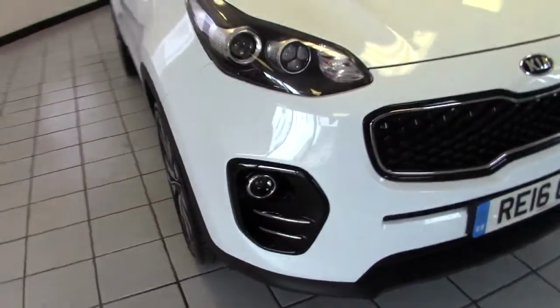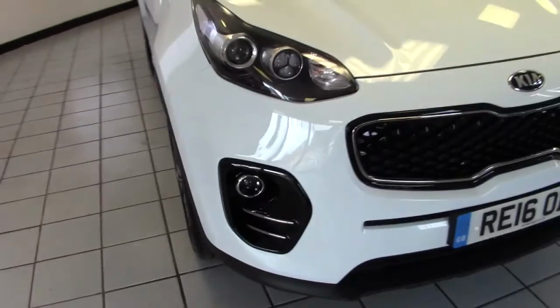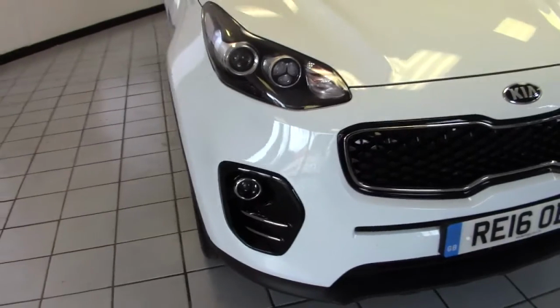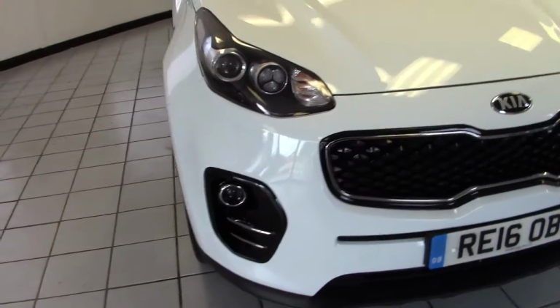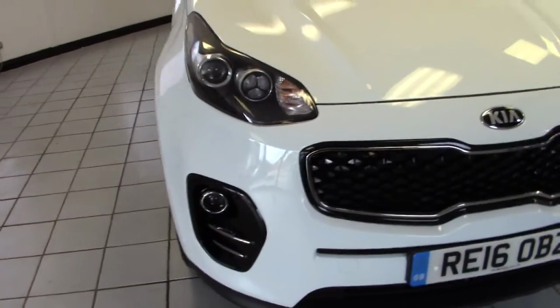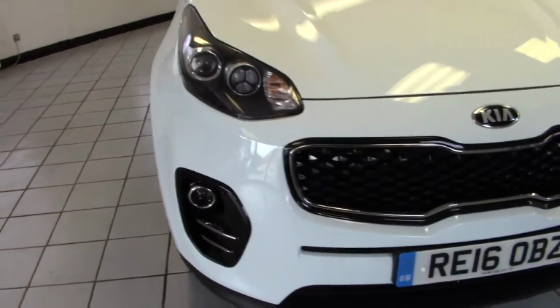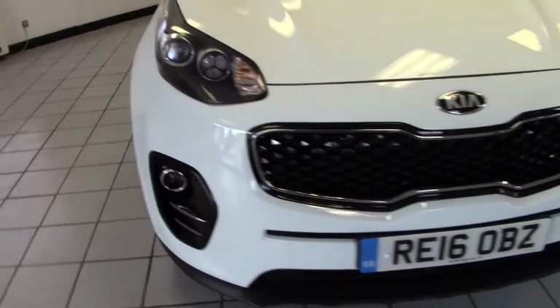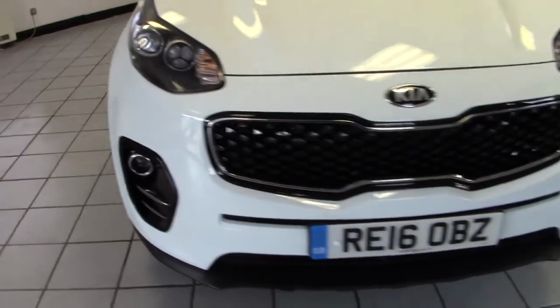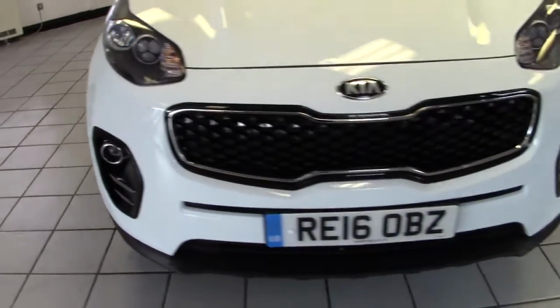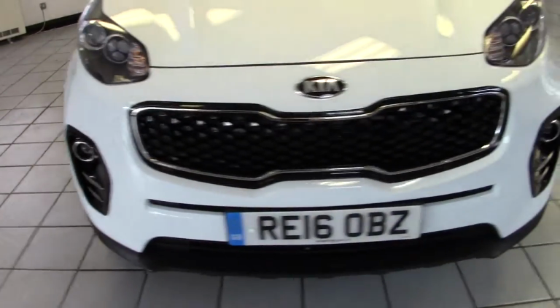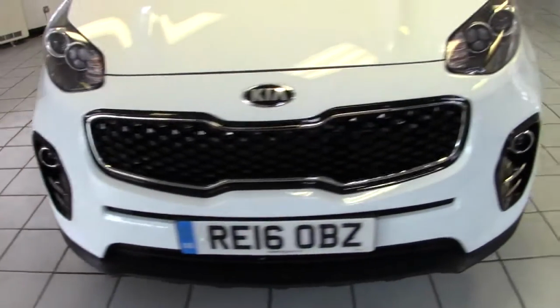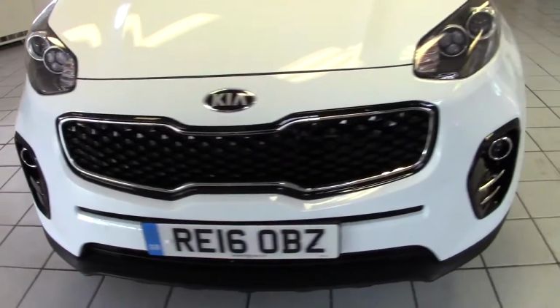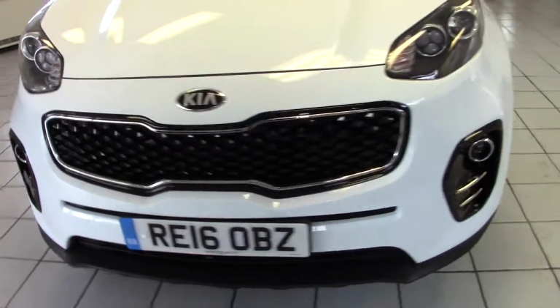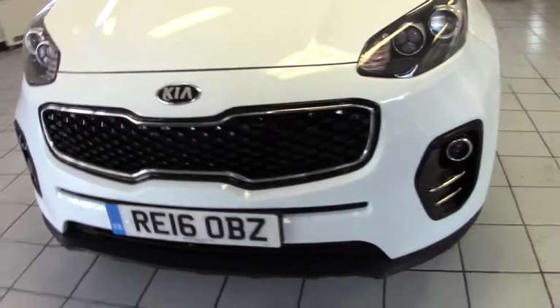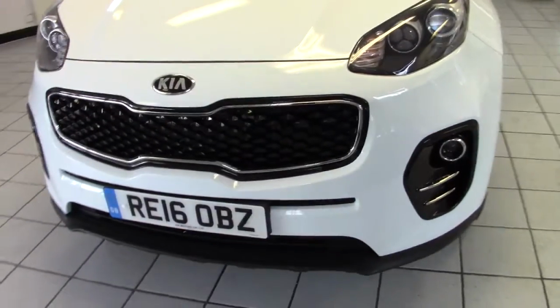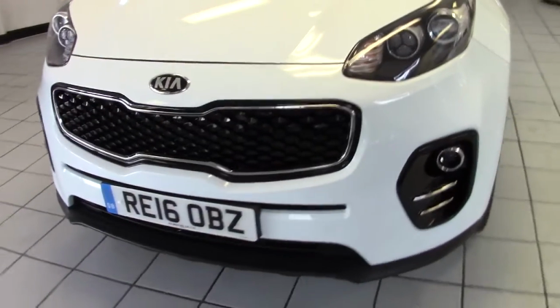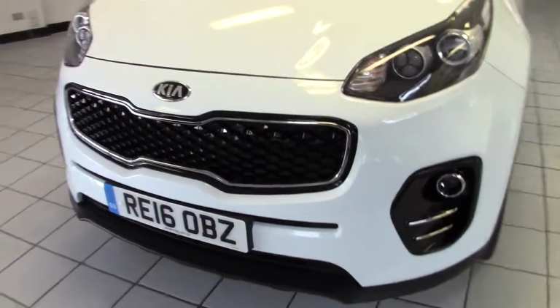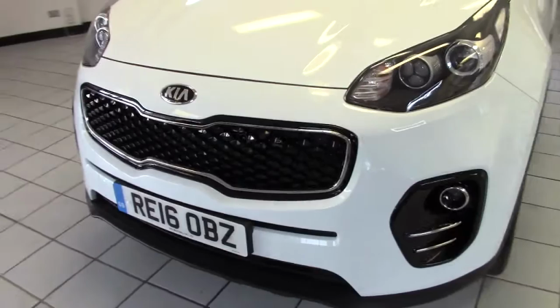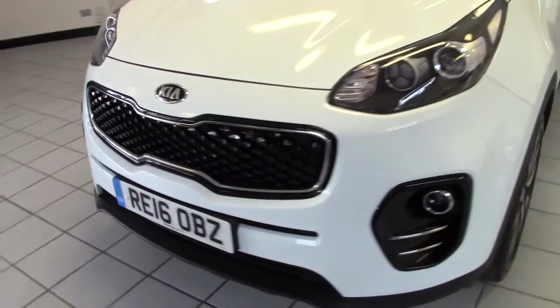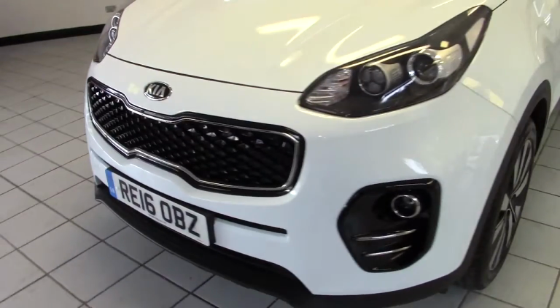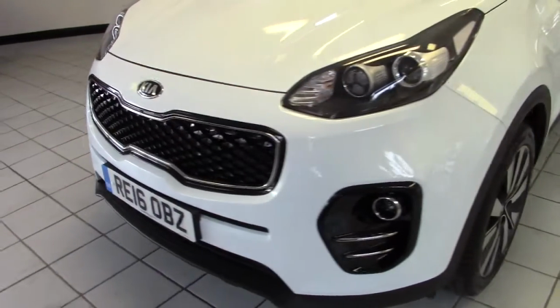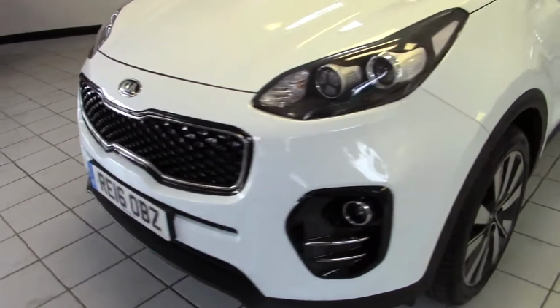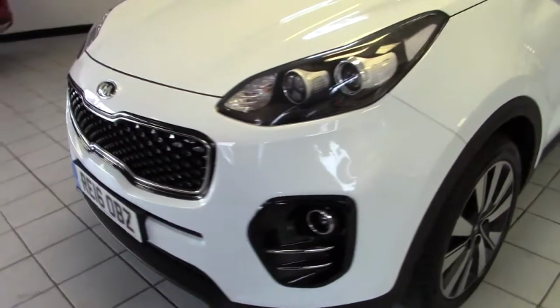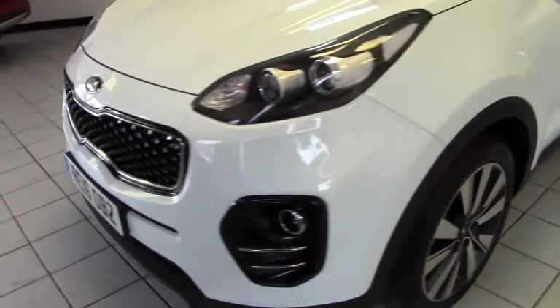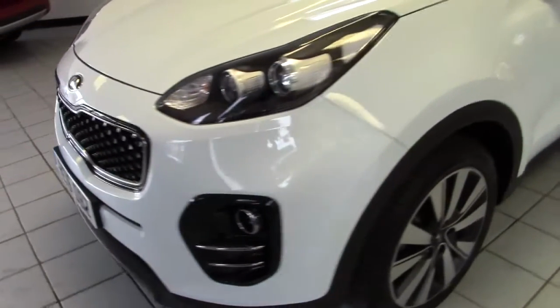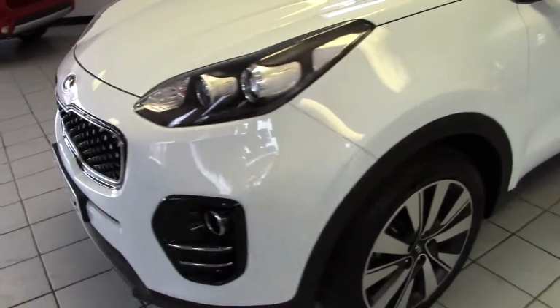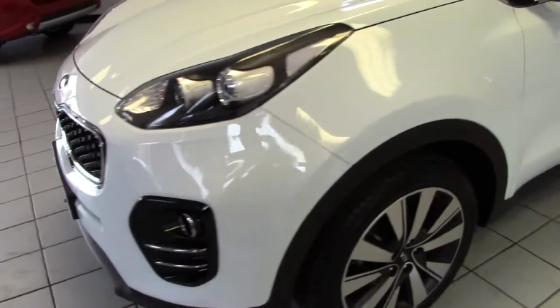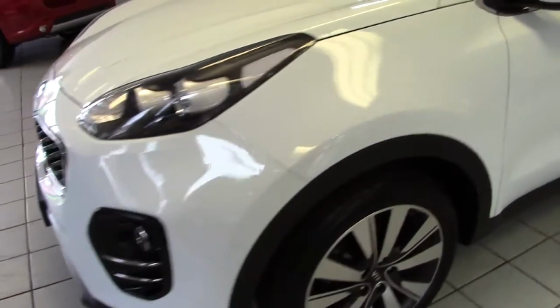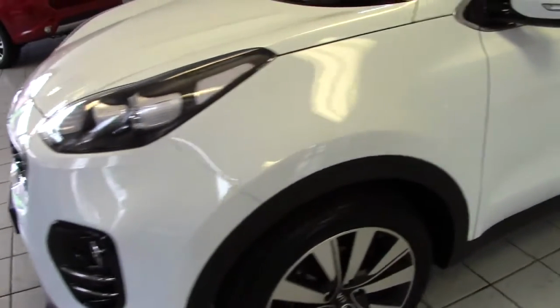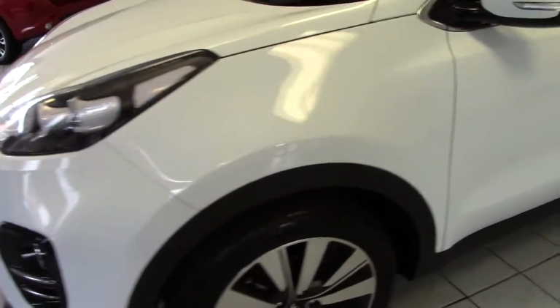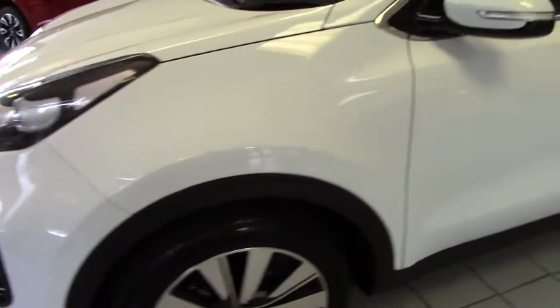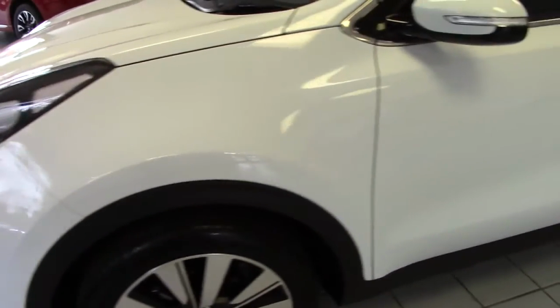It's got LED daytime running lights and front fog lights too. No marks at all on the front of the vehicle — it's in super condition.